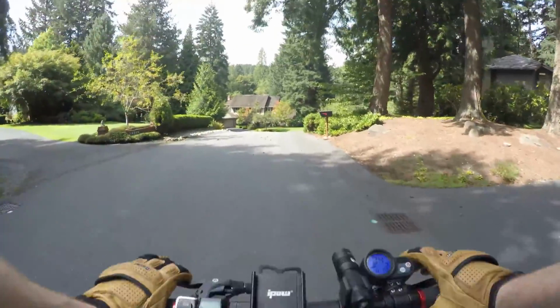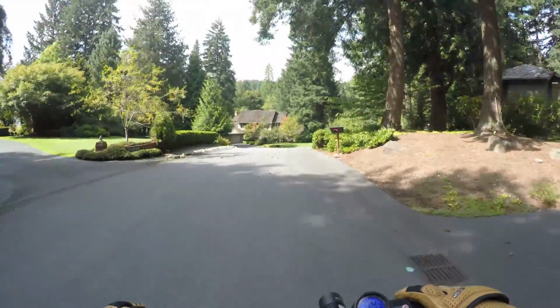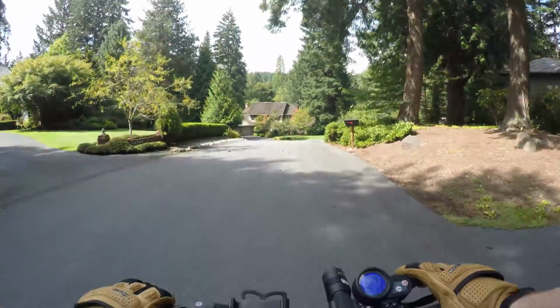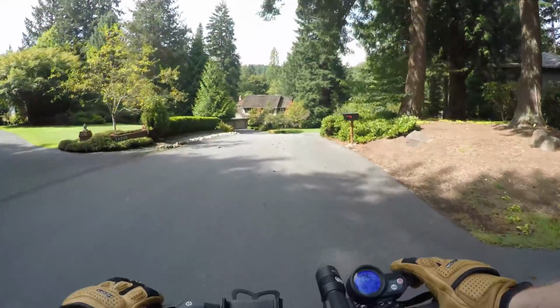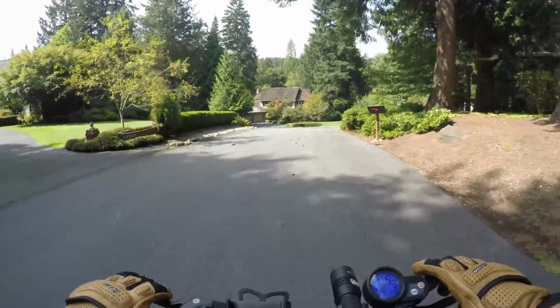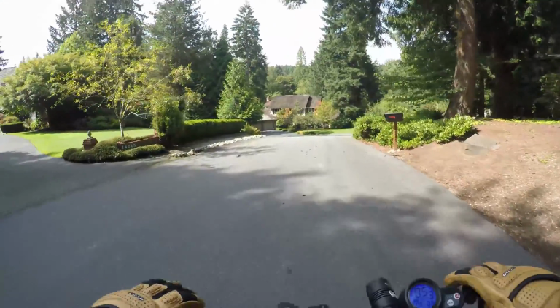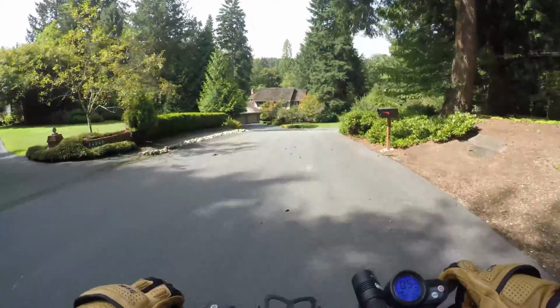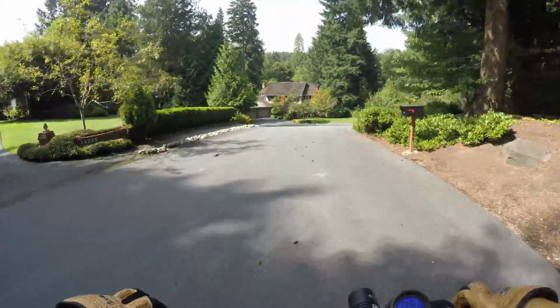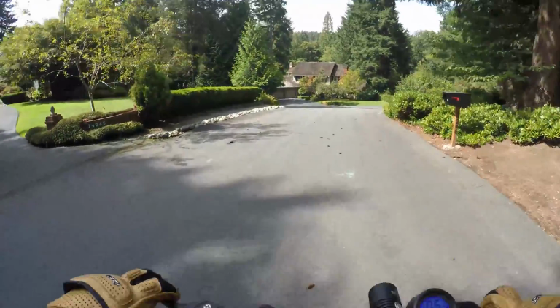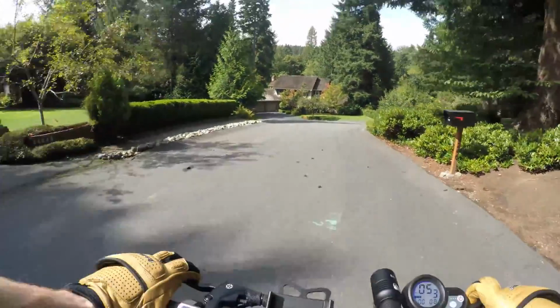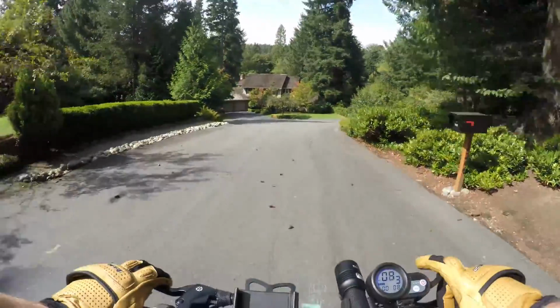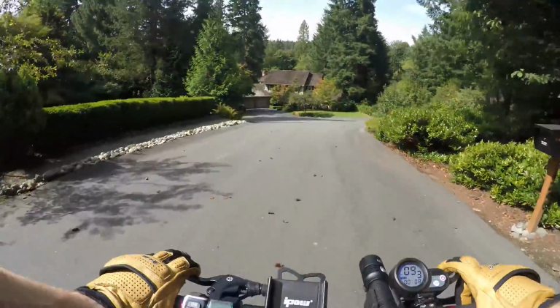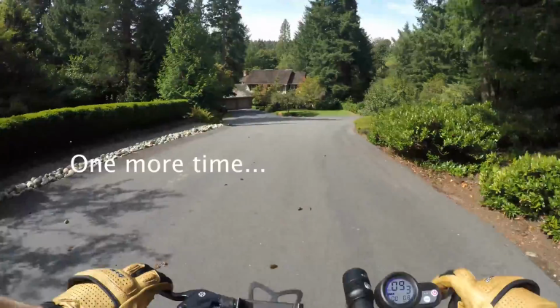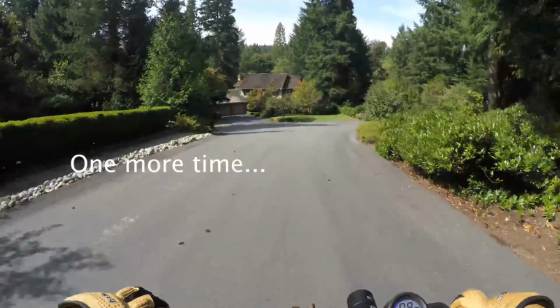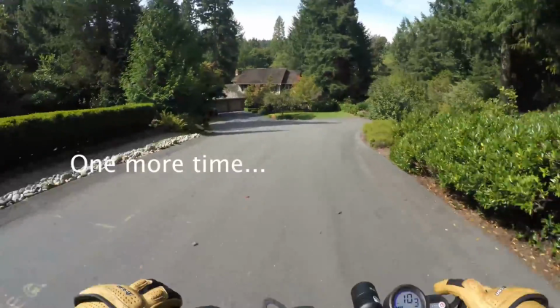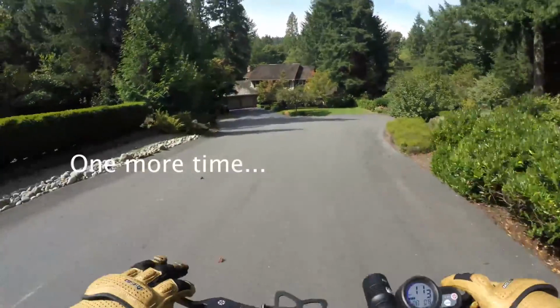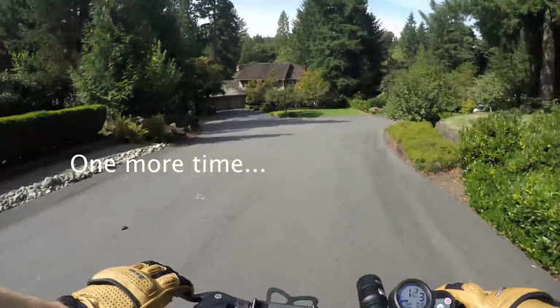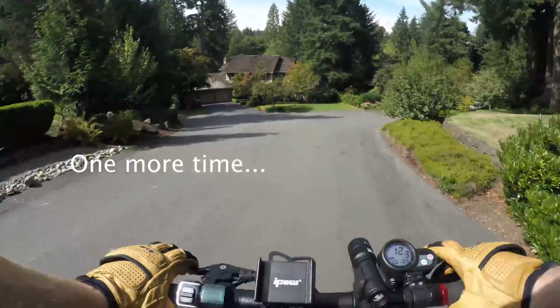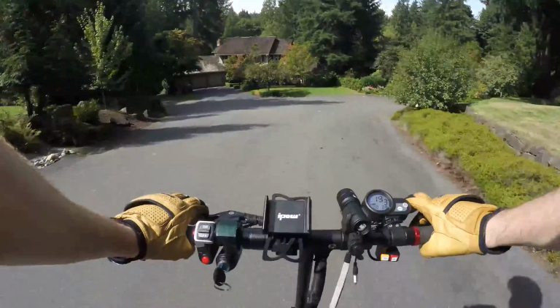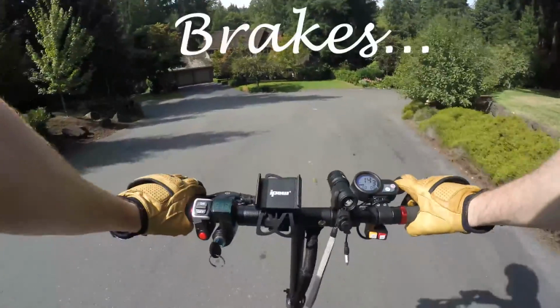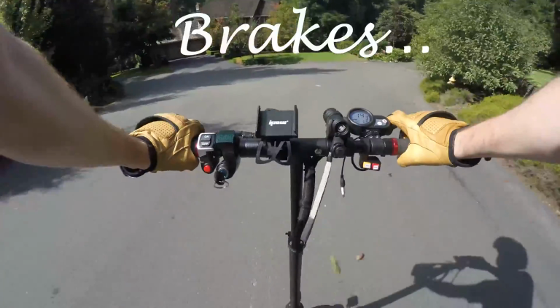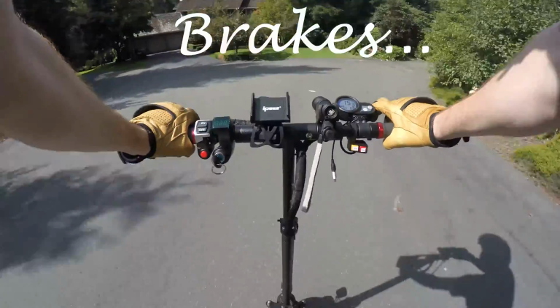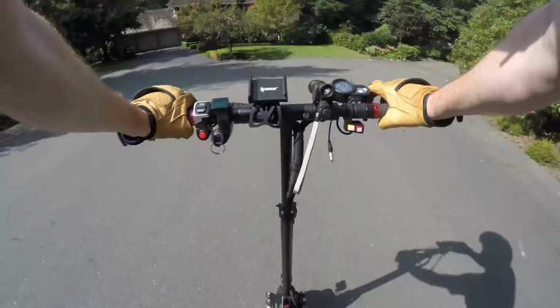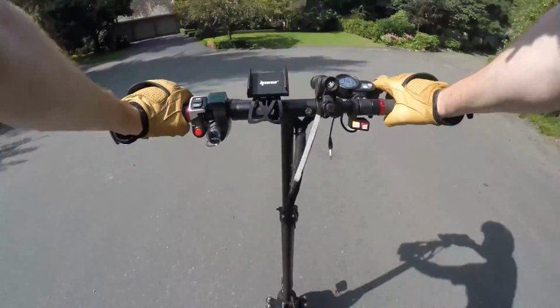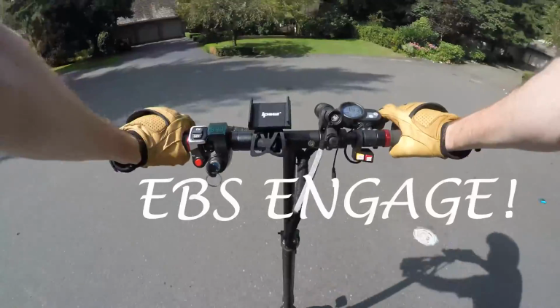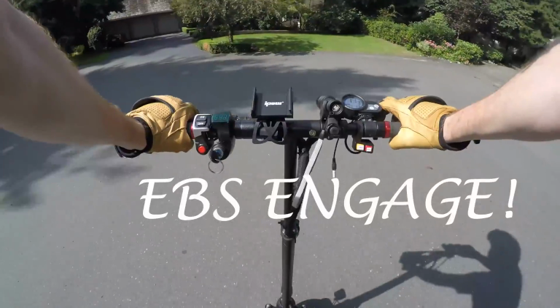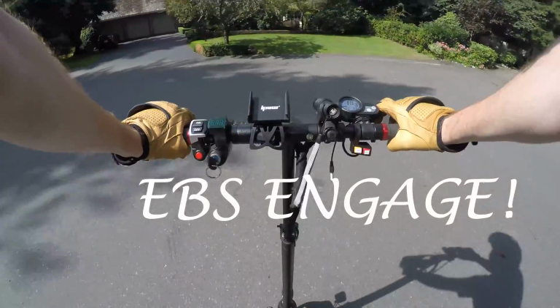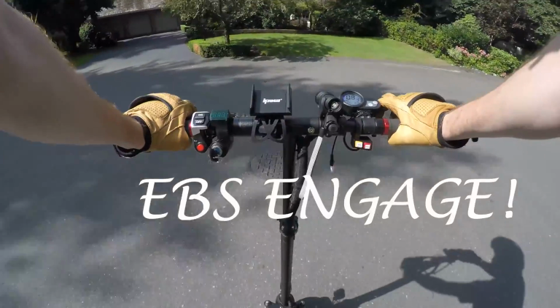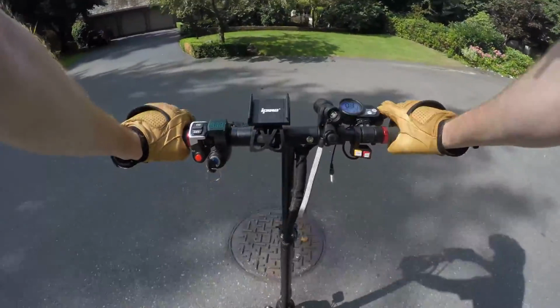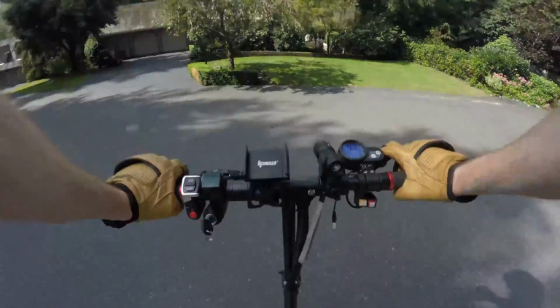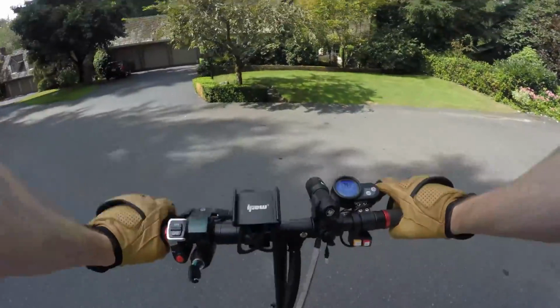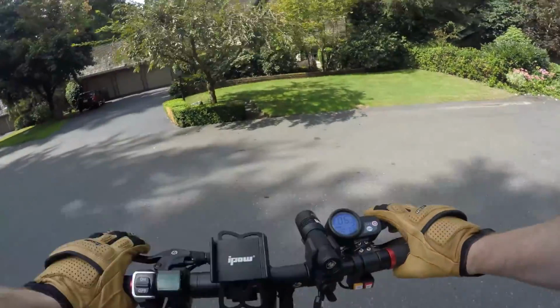So let me show you how fast we can stop on this bad boy. Did you hear the EBS kick in shortly after I hit the brakes? Brakes — hear that?